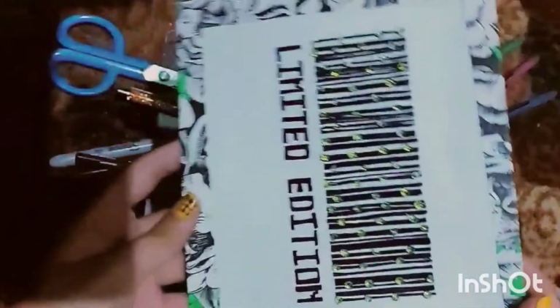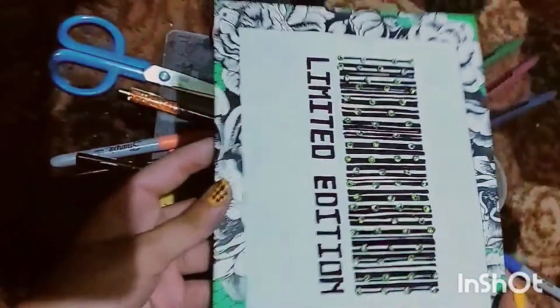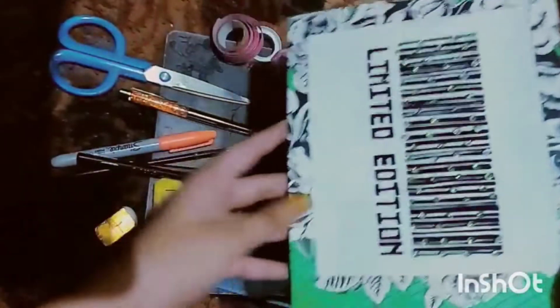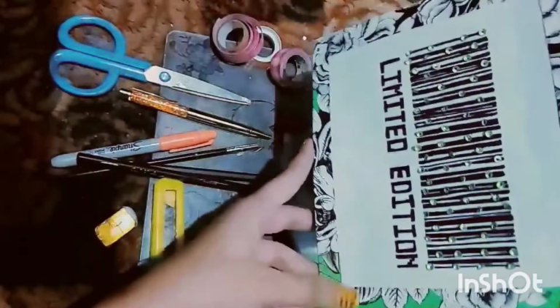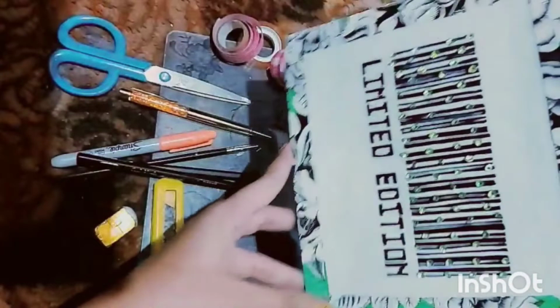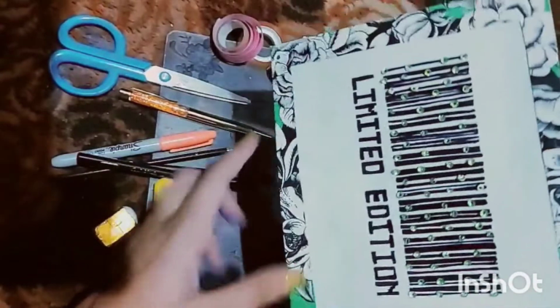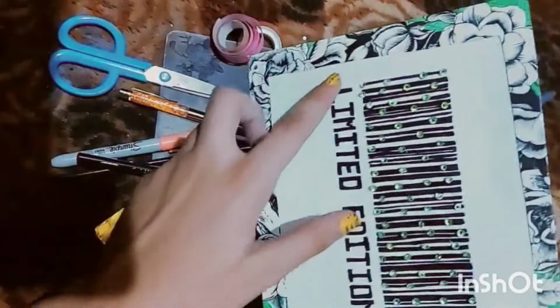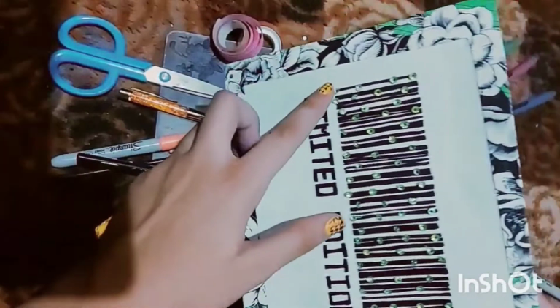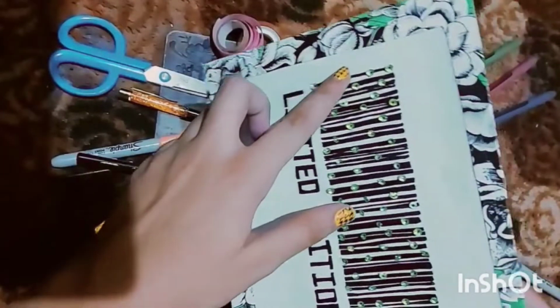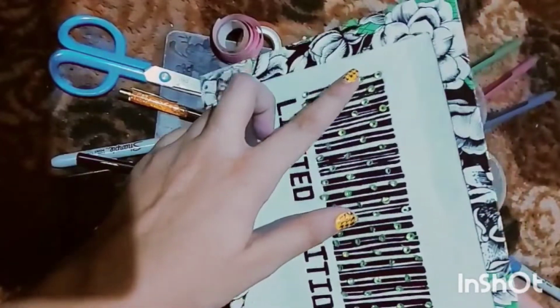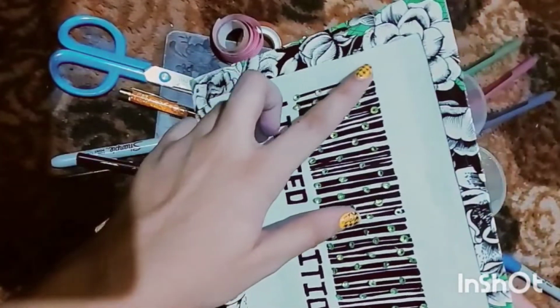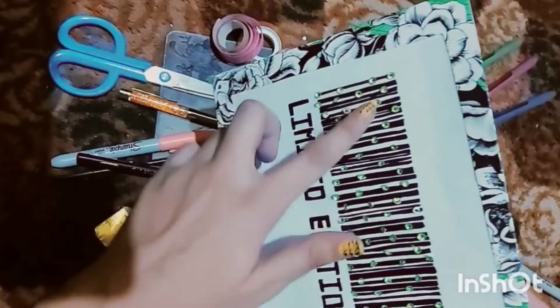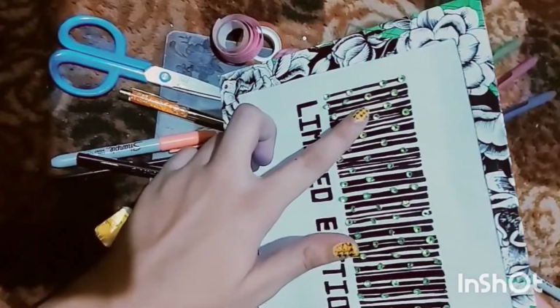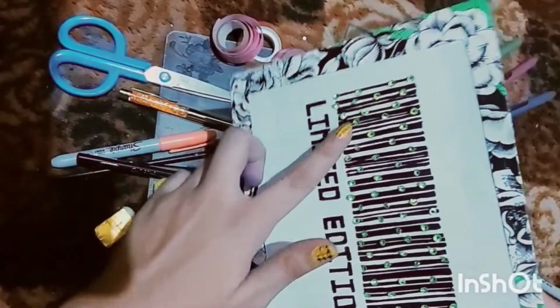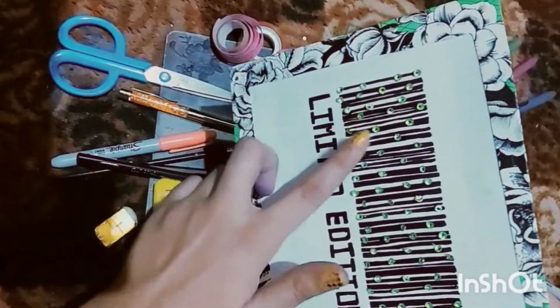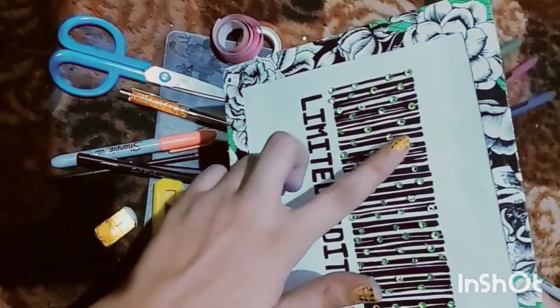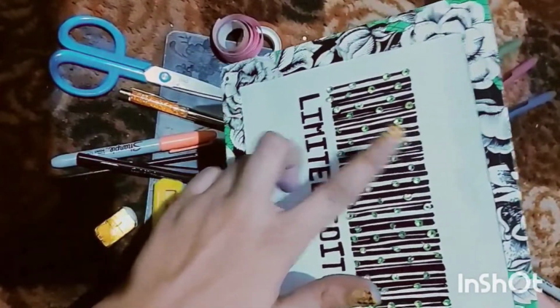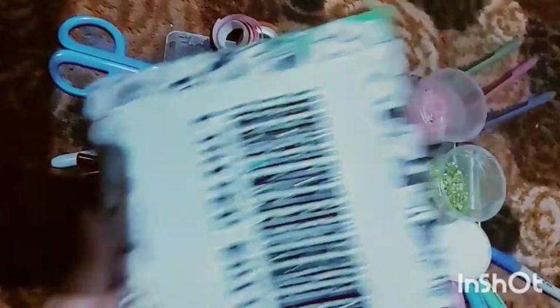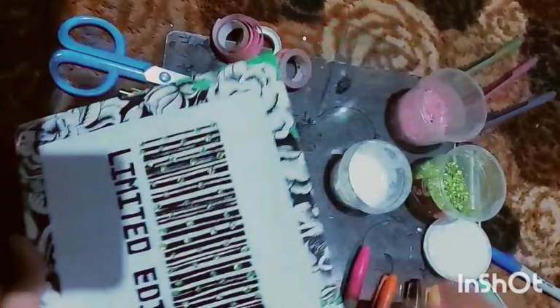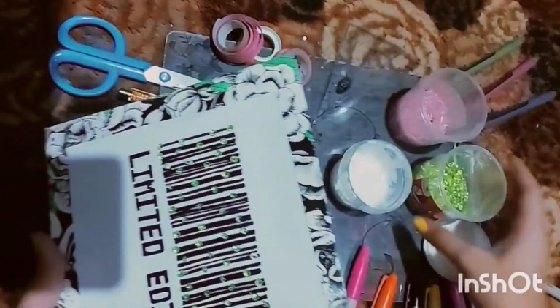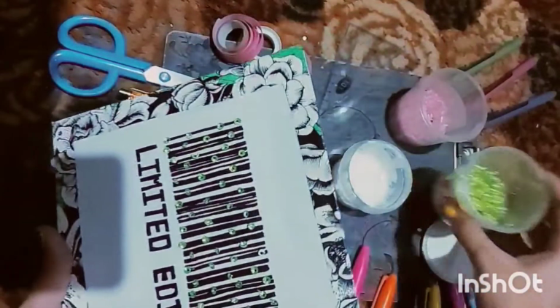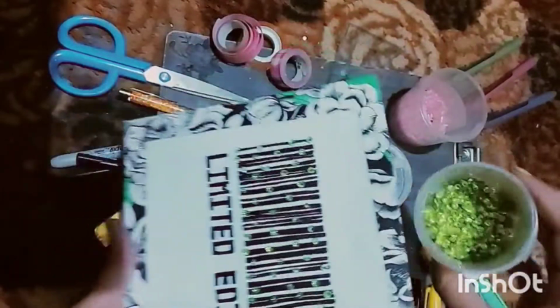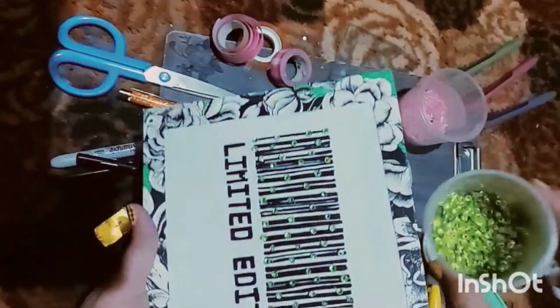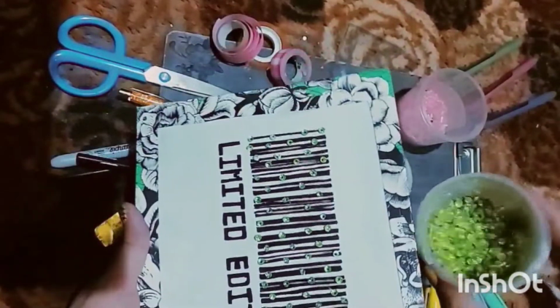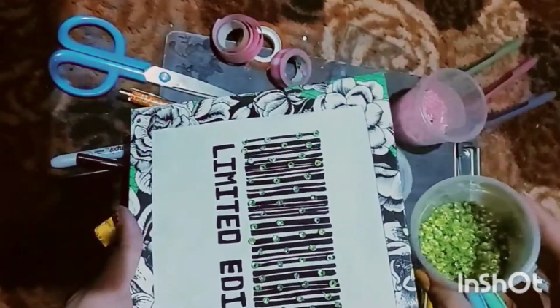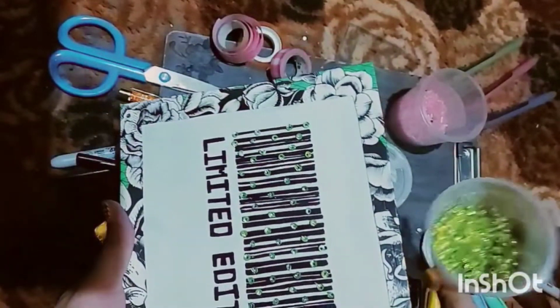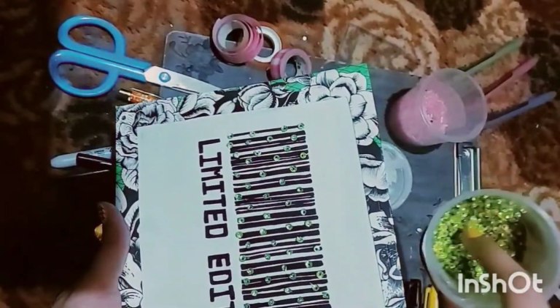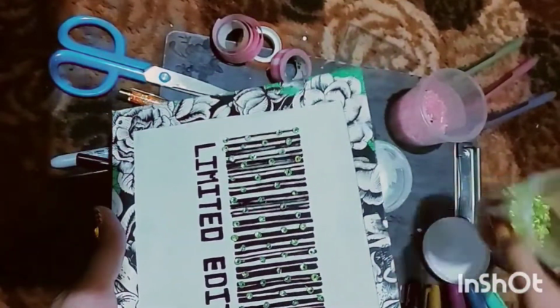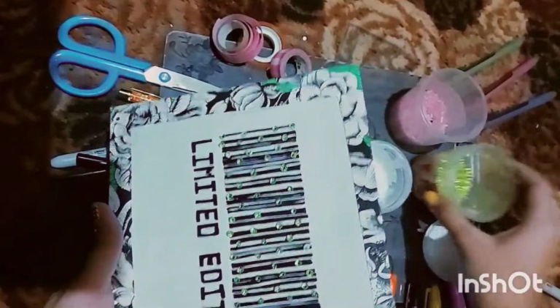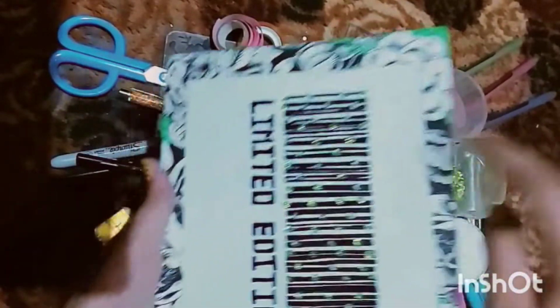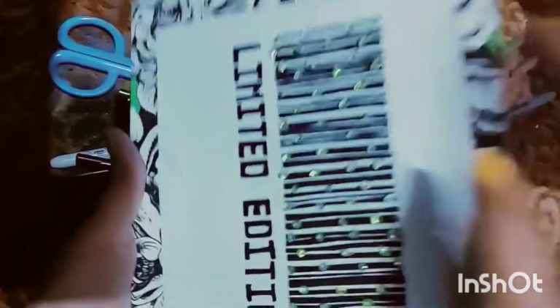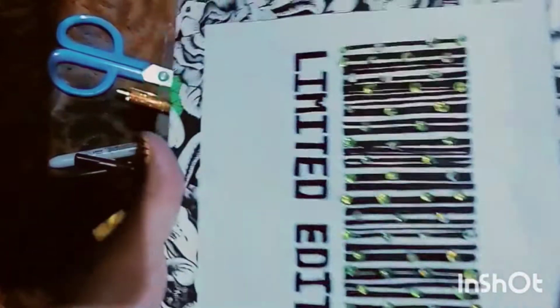Now the next part is the limited edition barcode frame. I have attached little spots with the stones — as you can see I have used these green stones — so it will look beautiful and have a 3D look.